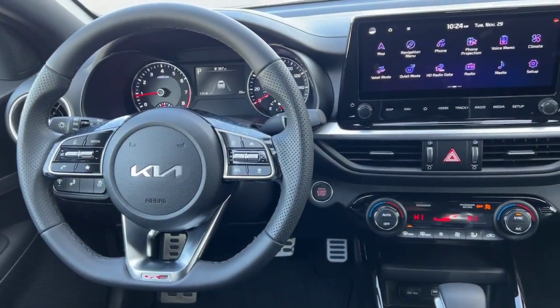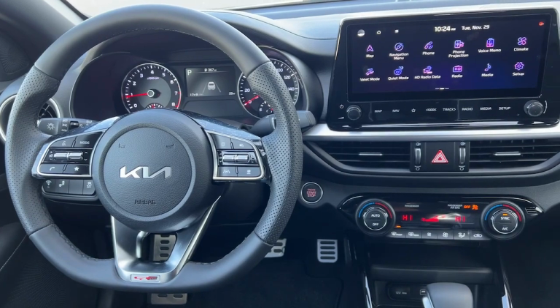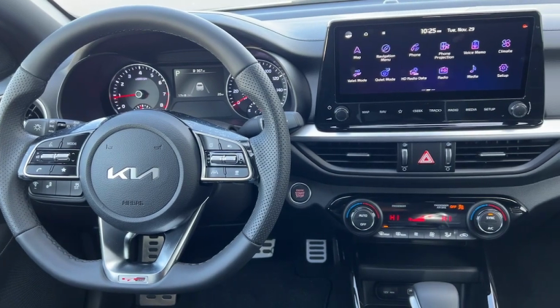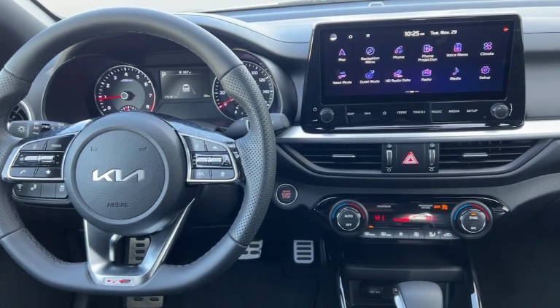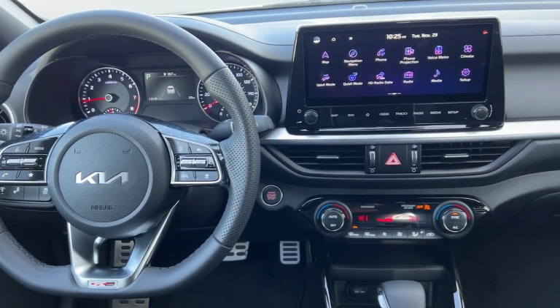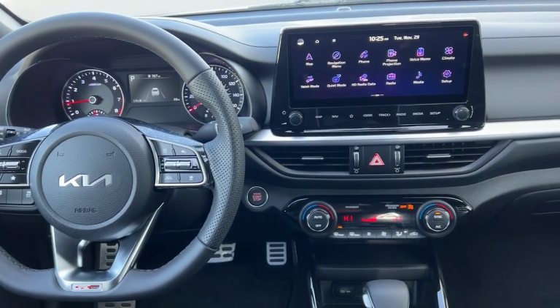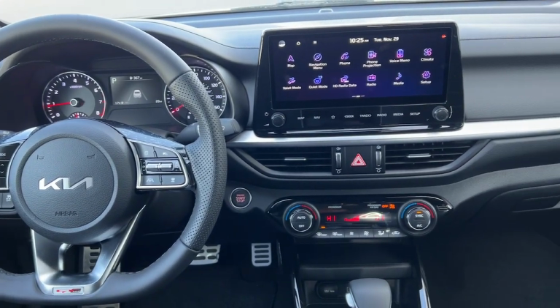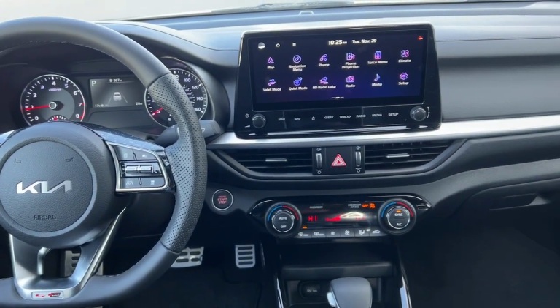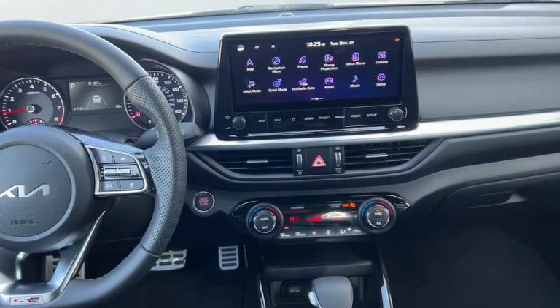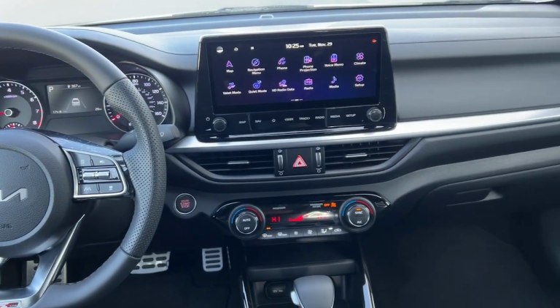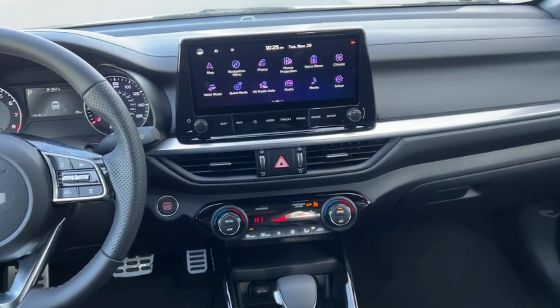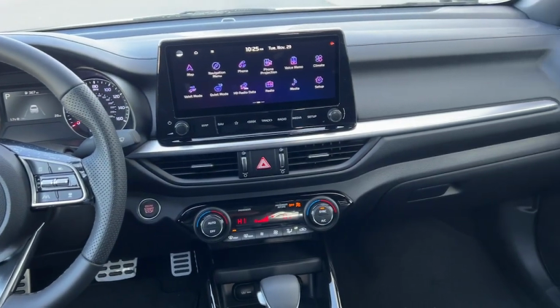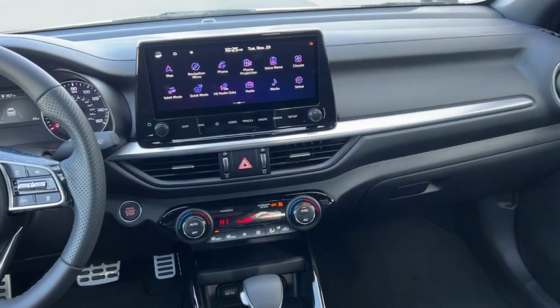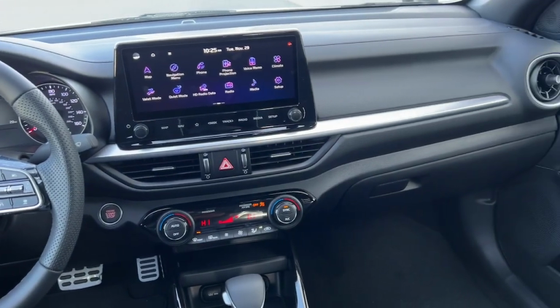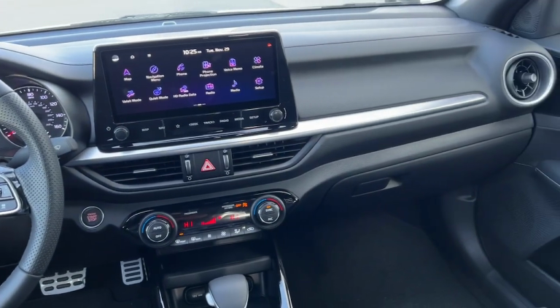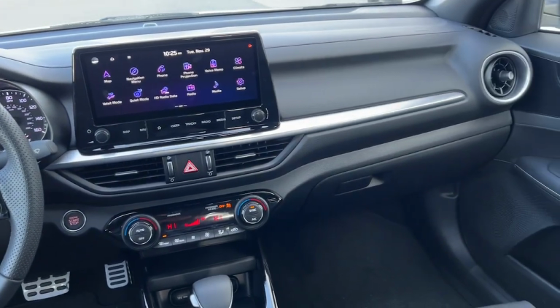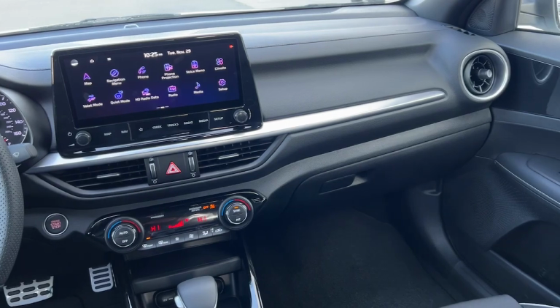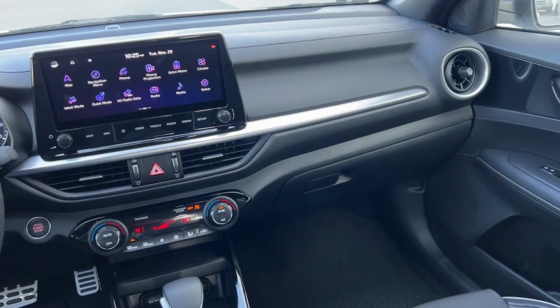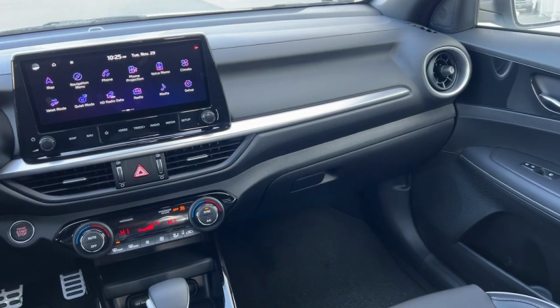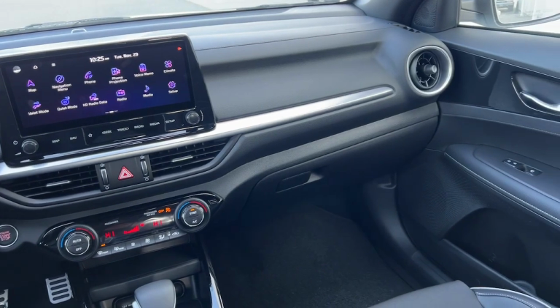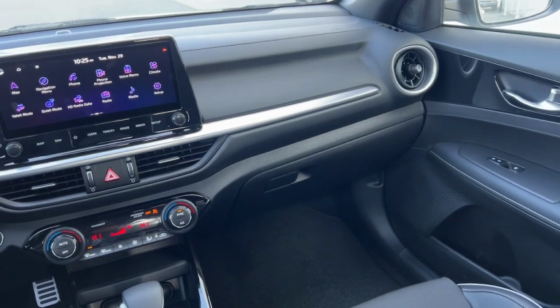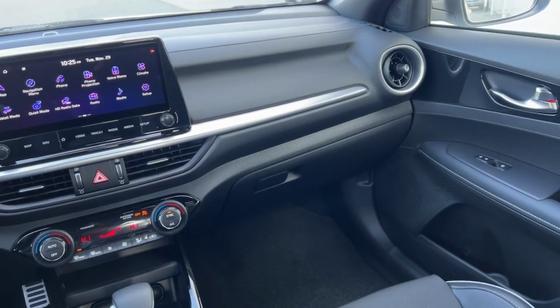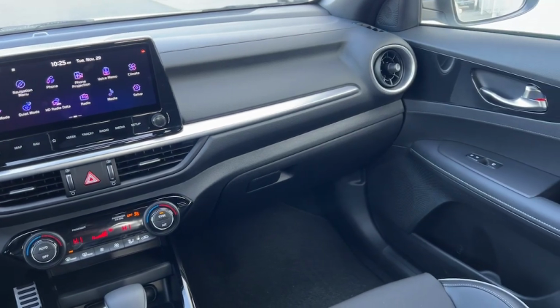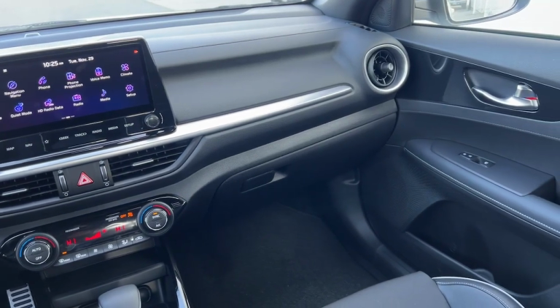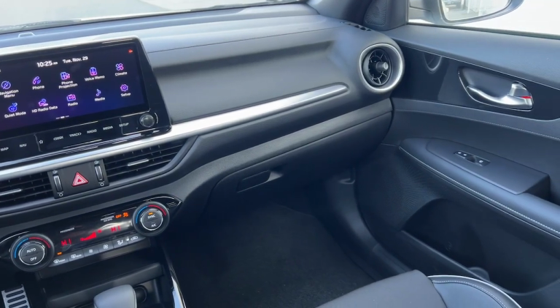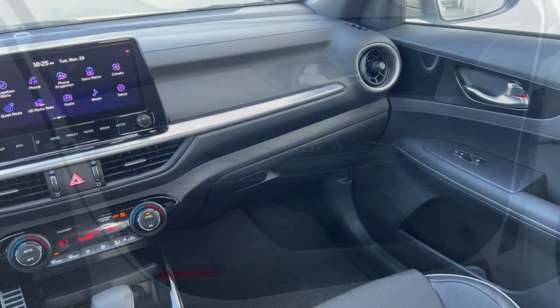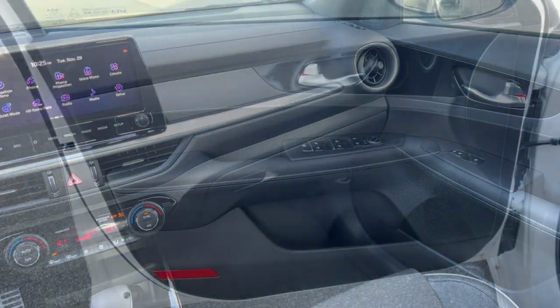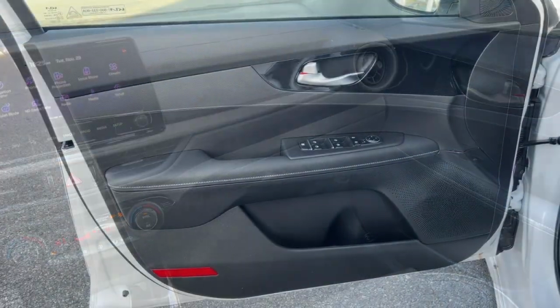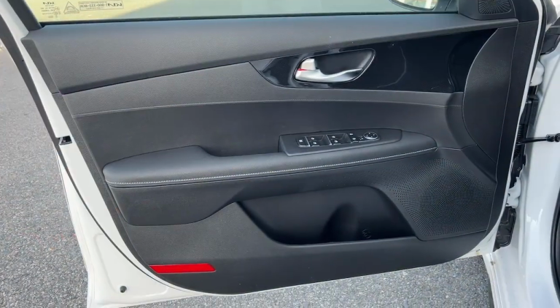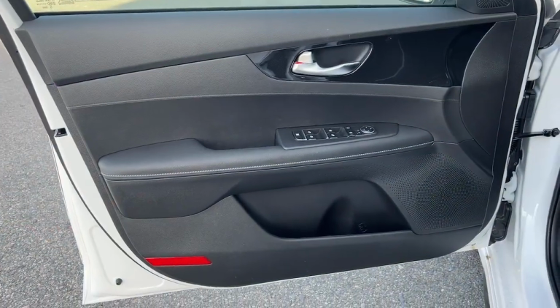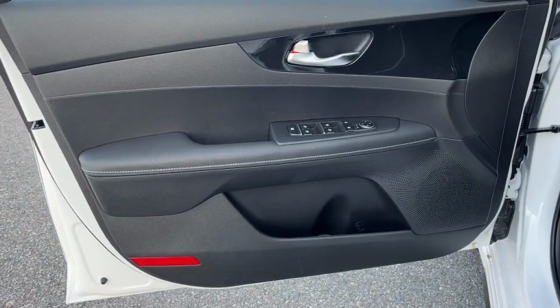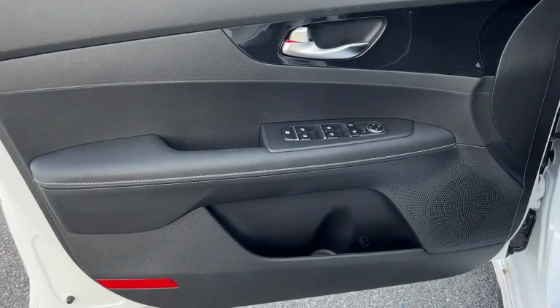The following are some of this vehicle's highlighted options: keyless entry, navigation system, fog lamps, satellite radio, aluminum wheels, and alarm.